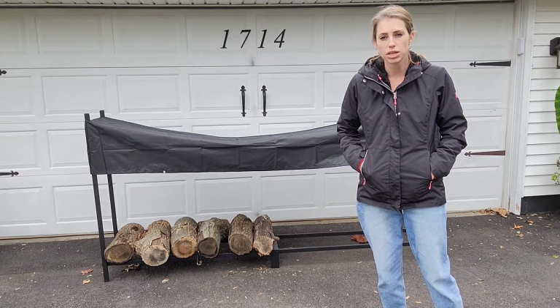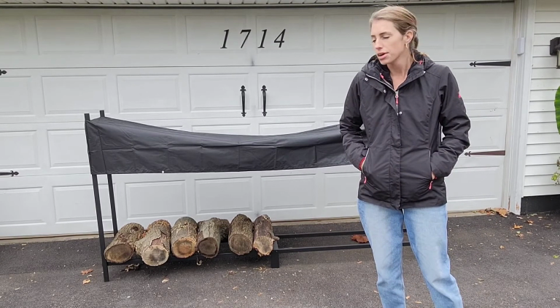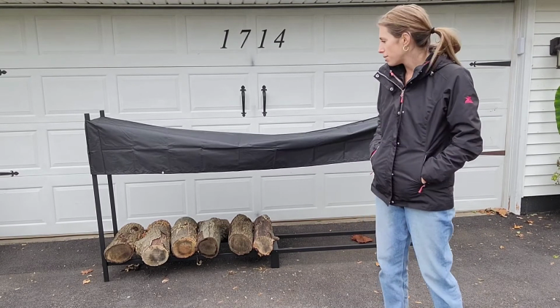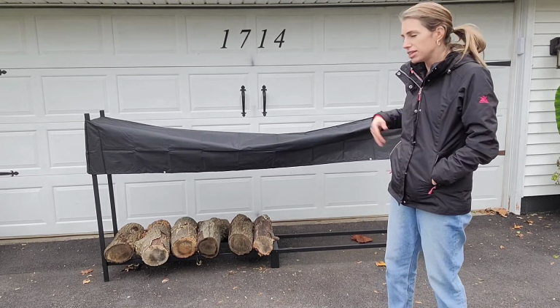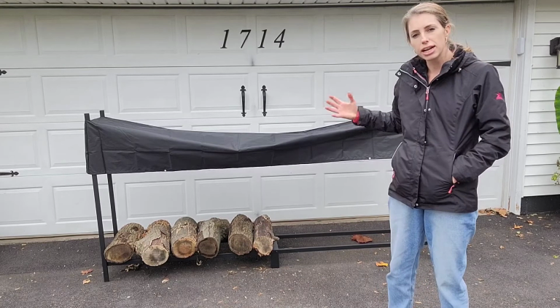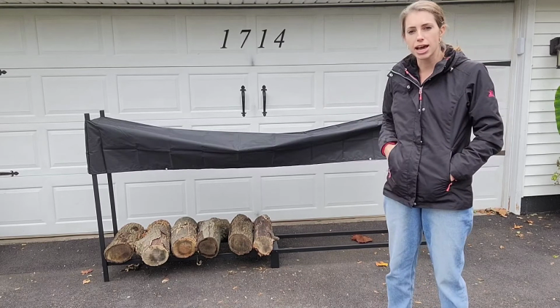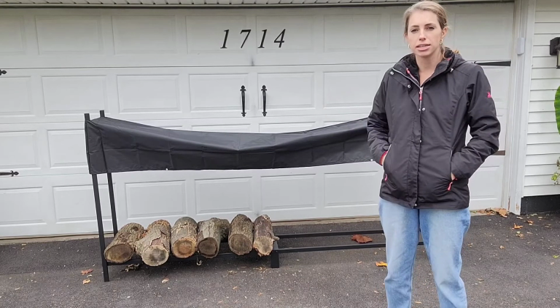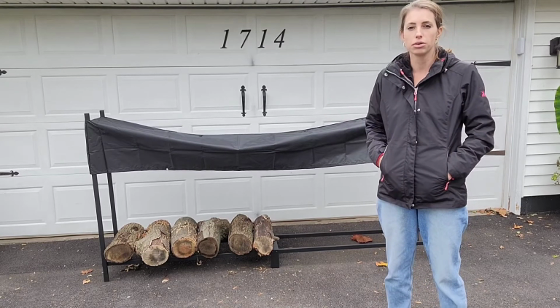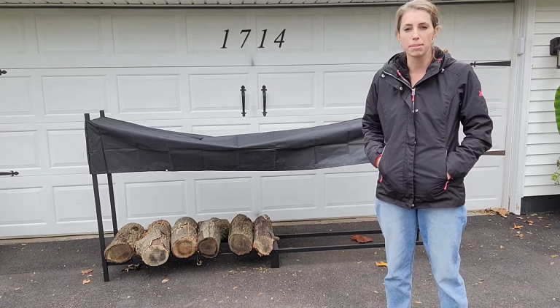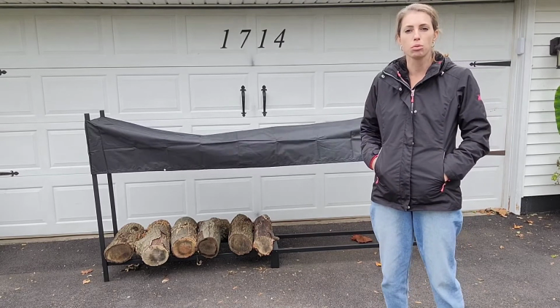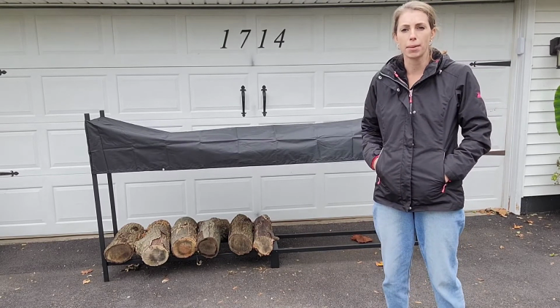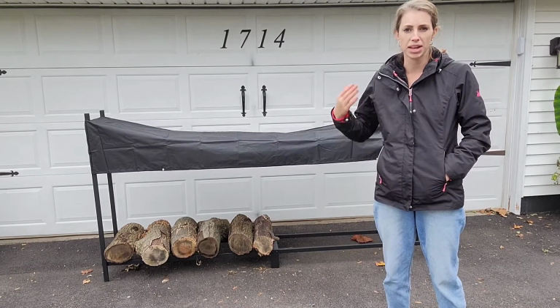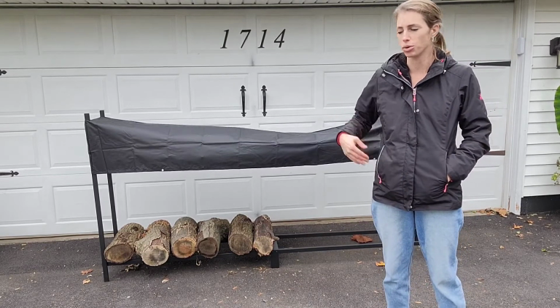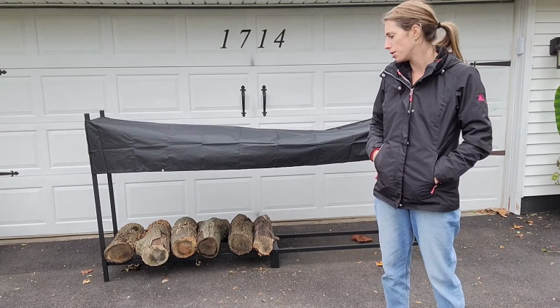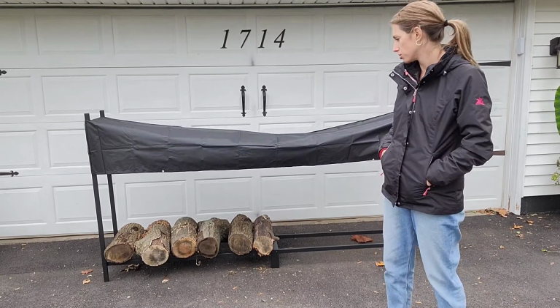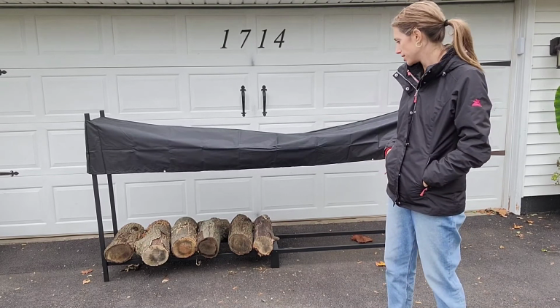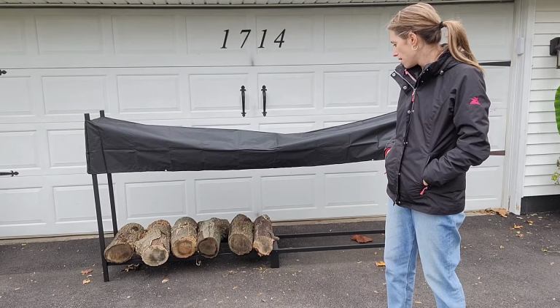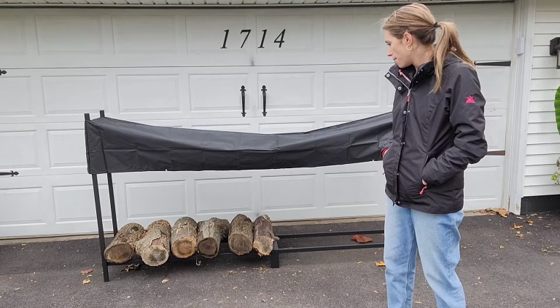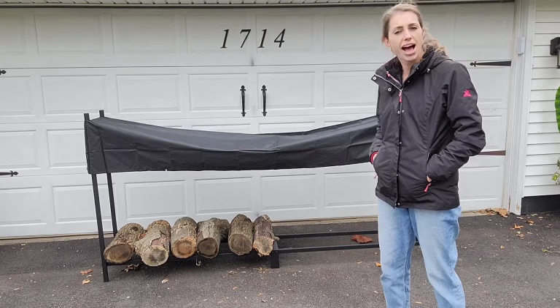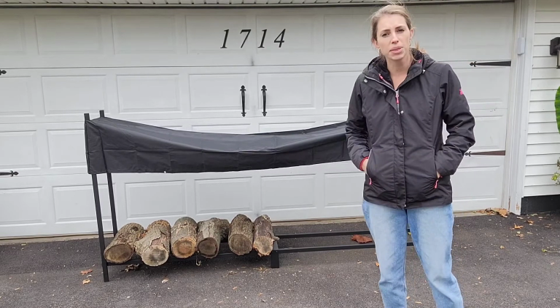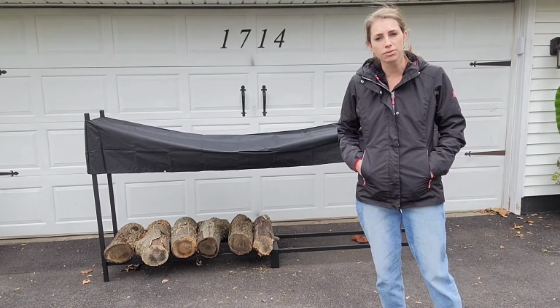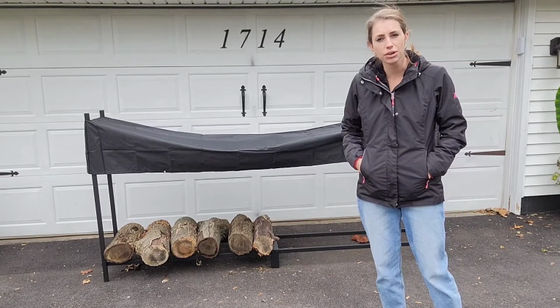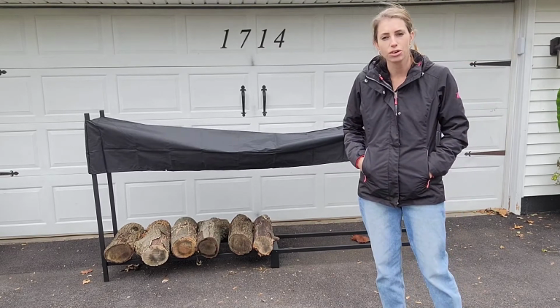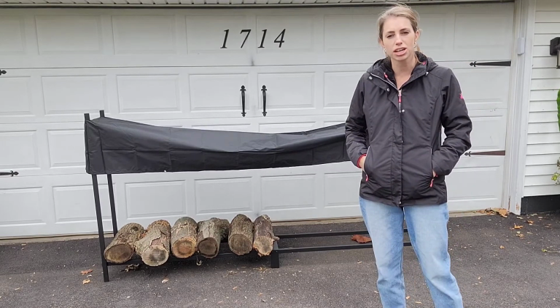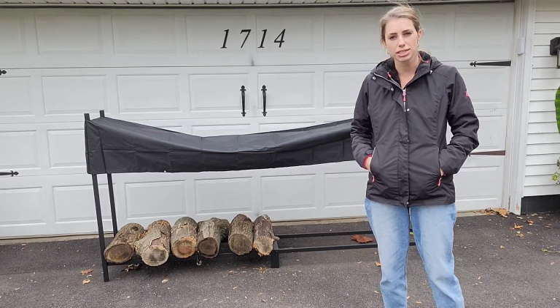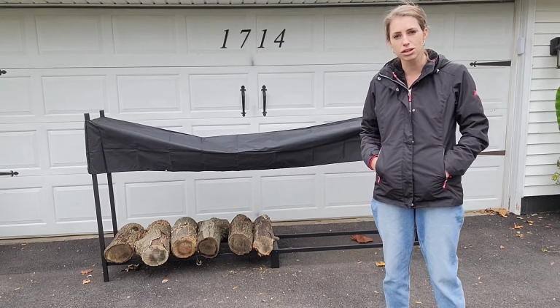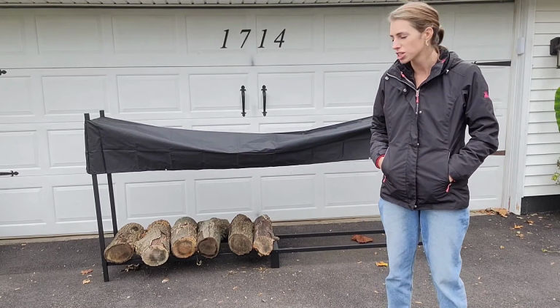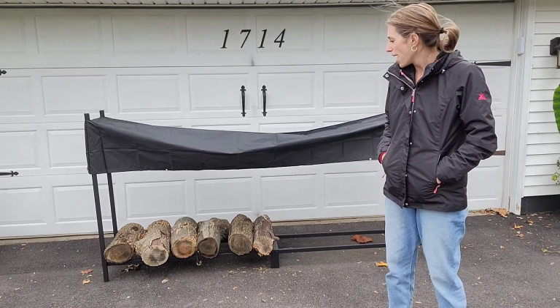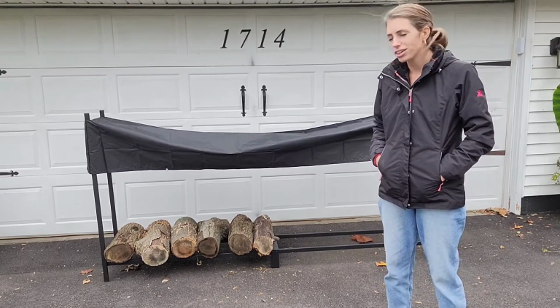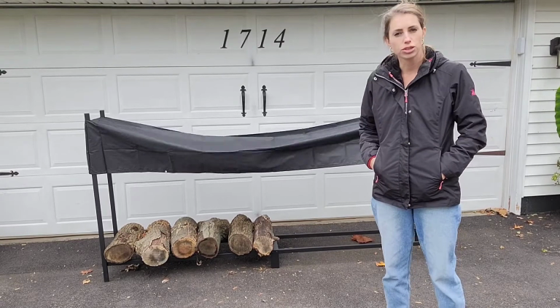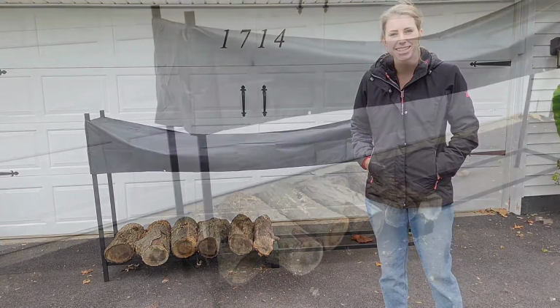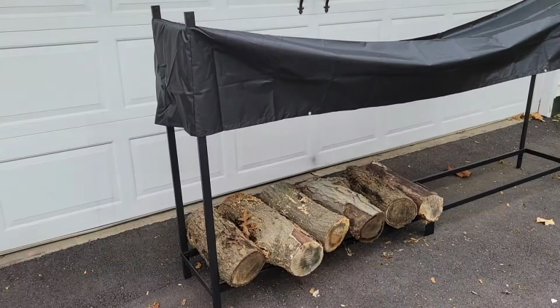That way if it needs to sit outside — and you know, sometimes a big wood pile can be an eyesore — so this is really nice. I hope this is helpful to you and you can get yourself one of these nice log storage racks and enjoy it. Thank you.